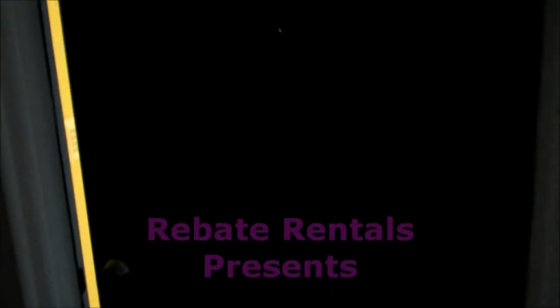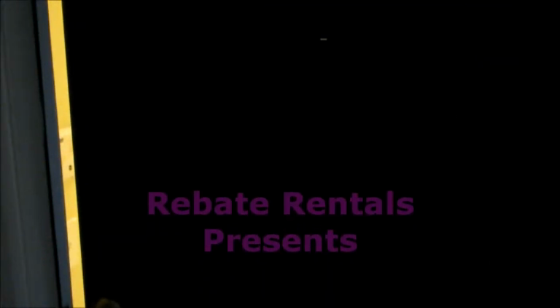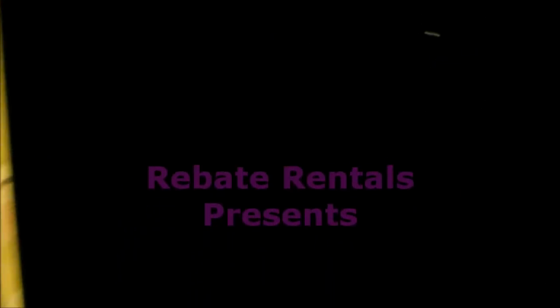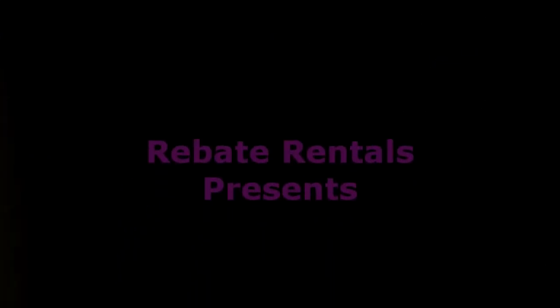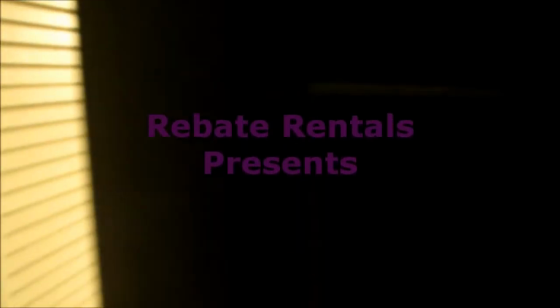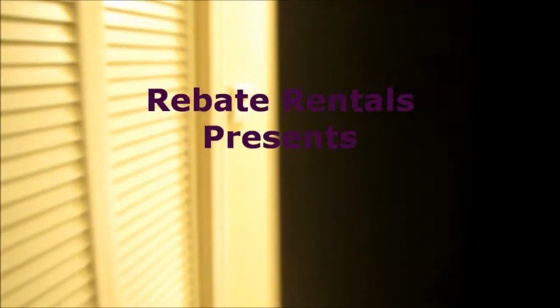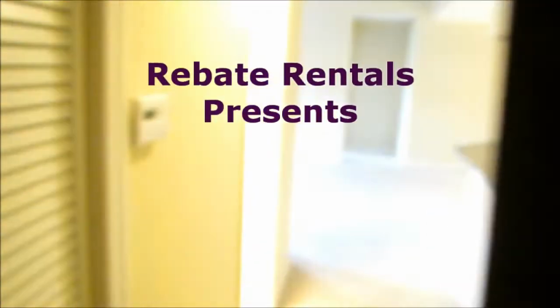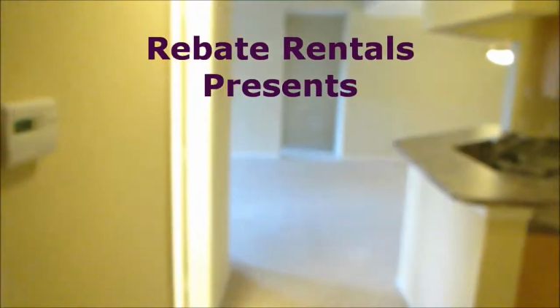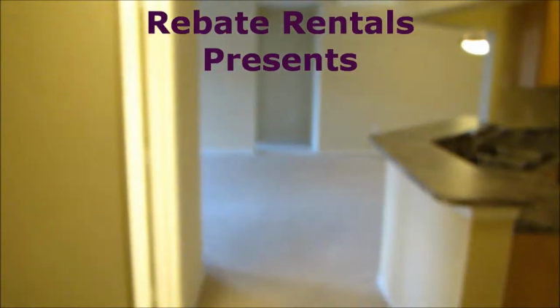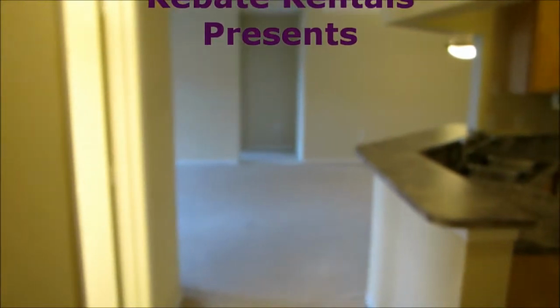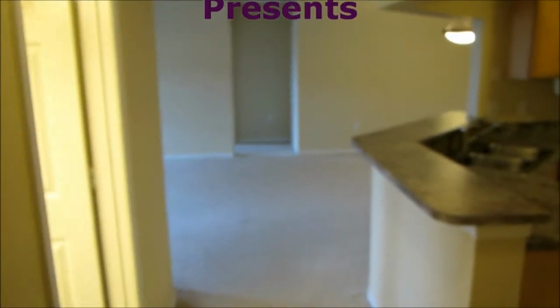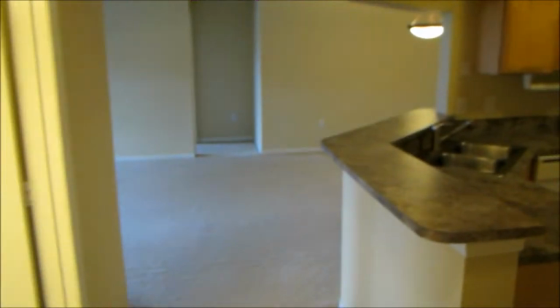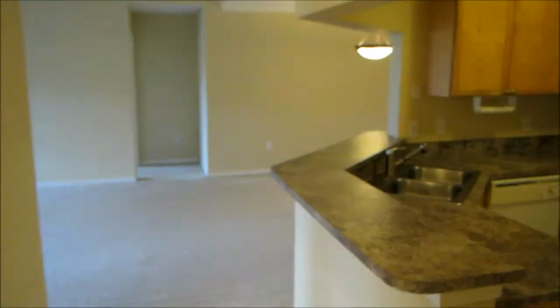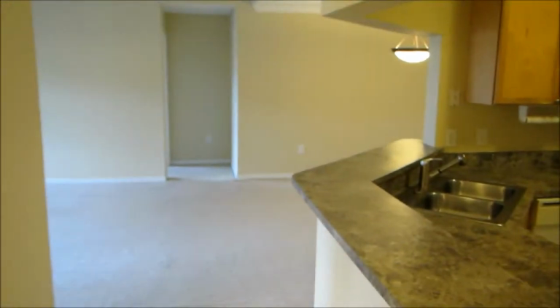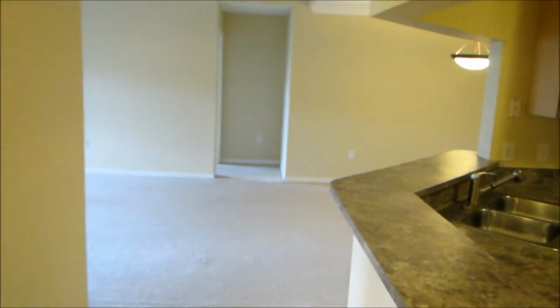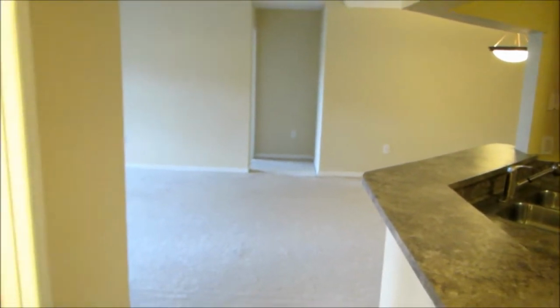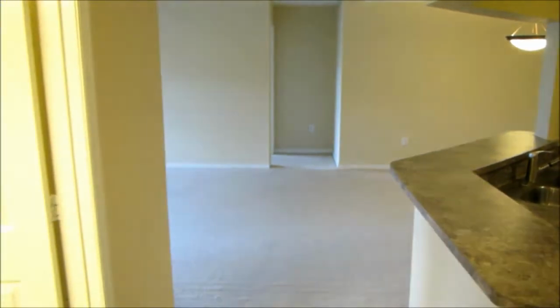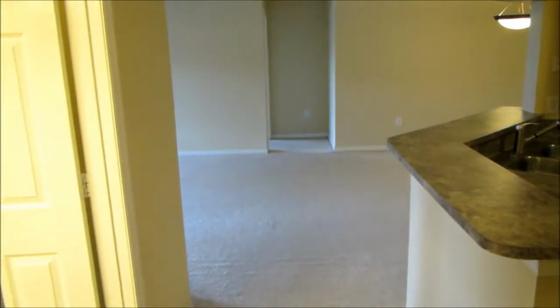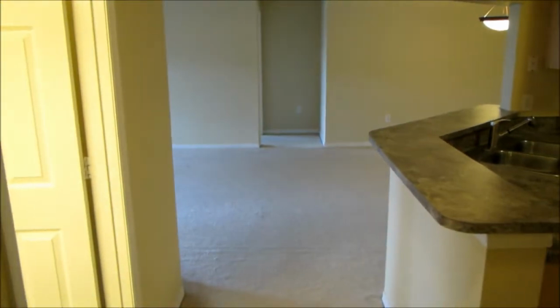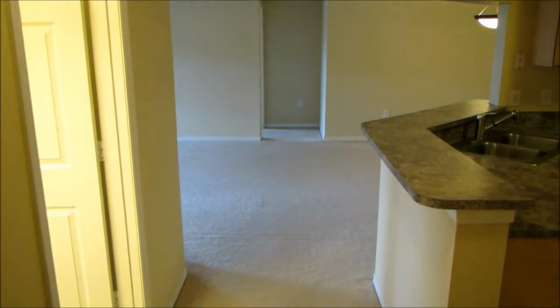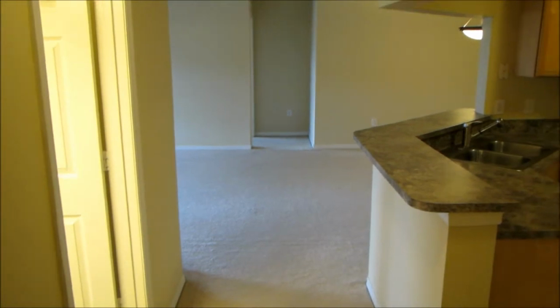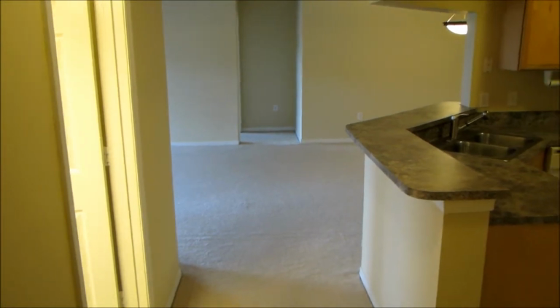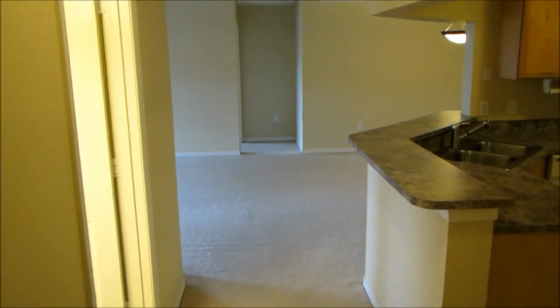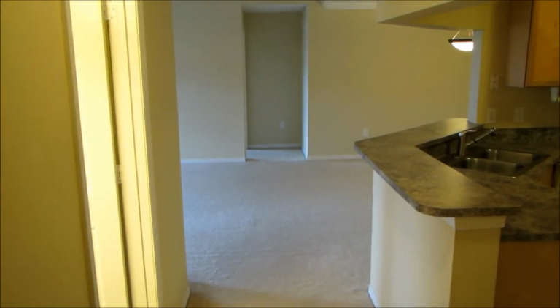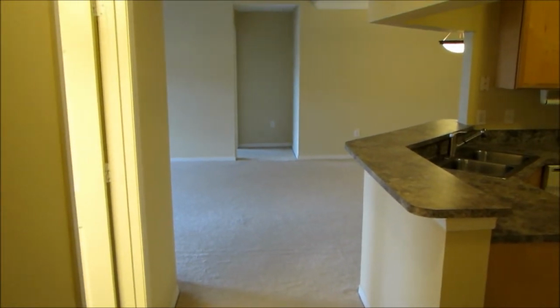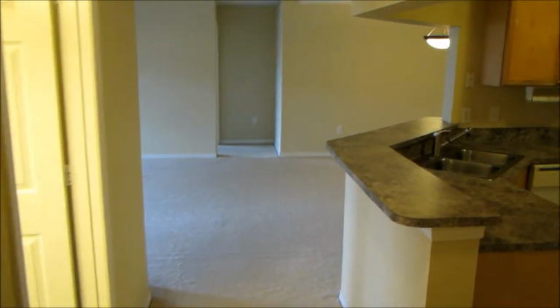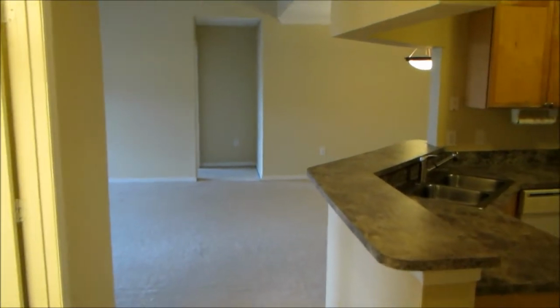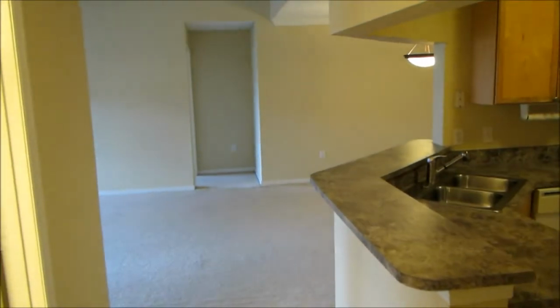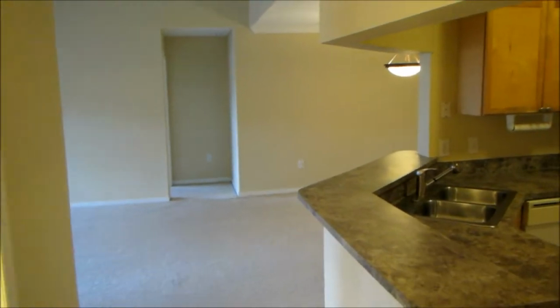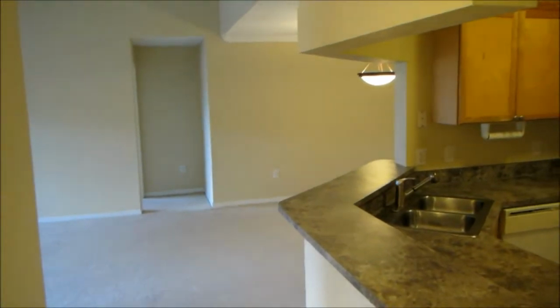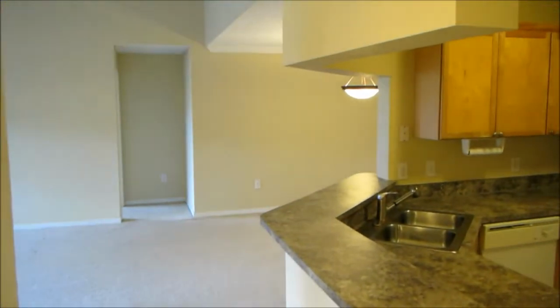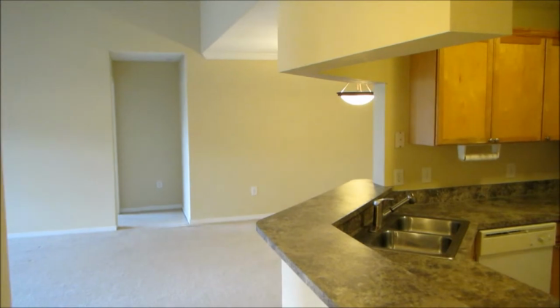RebateRentals.com presents Reserve at James Island. Reserve at James Island is a luxury condo community off of Gate Parkway in the heart of Jacksonville's Southside District.